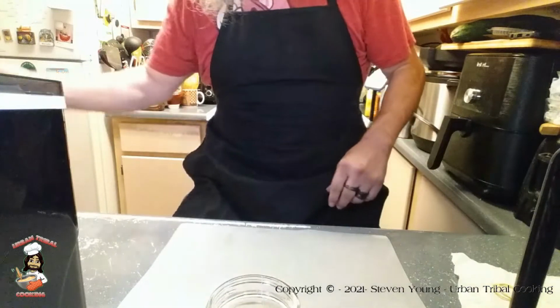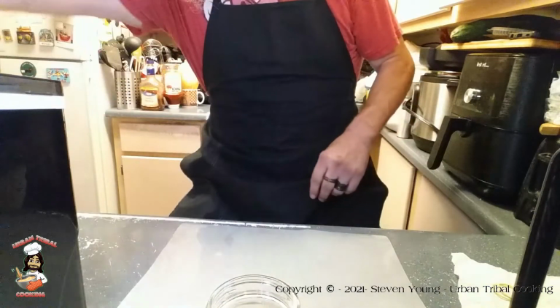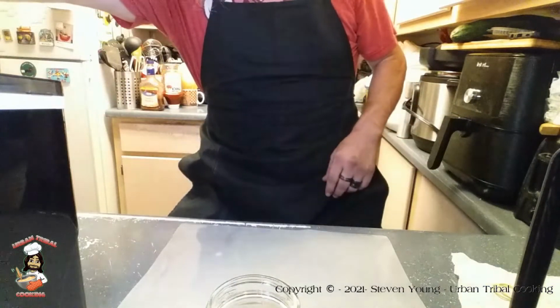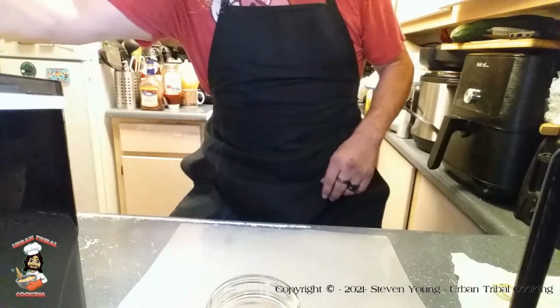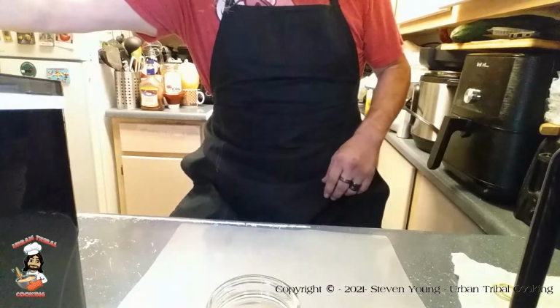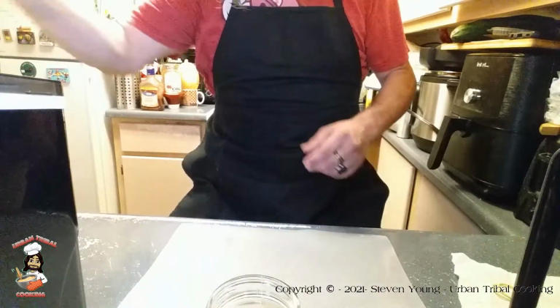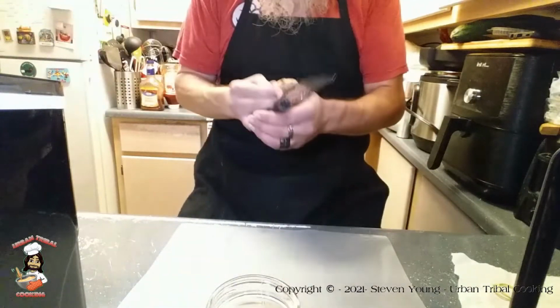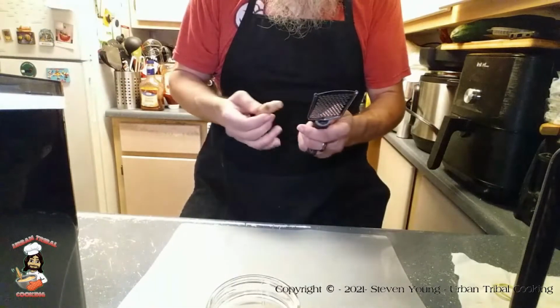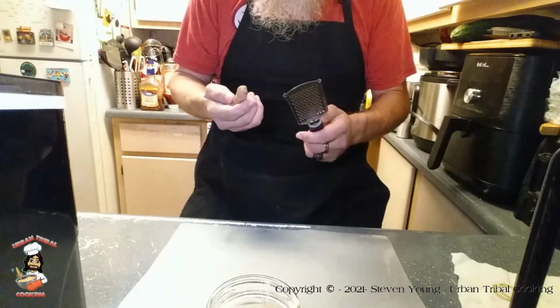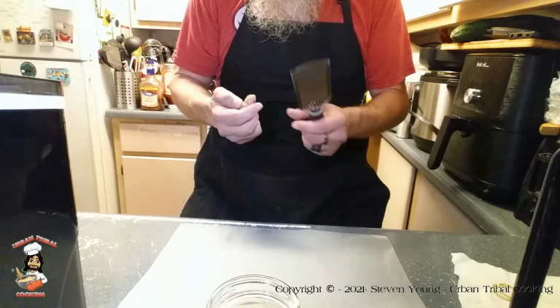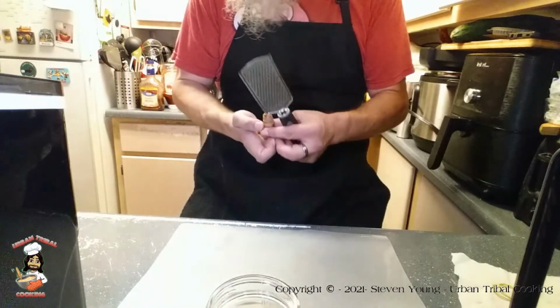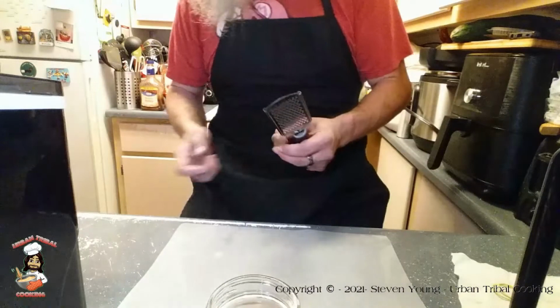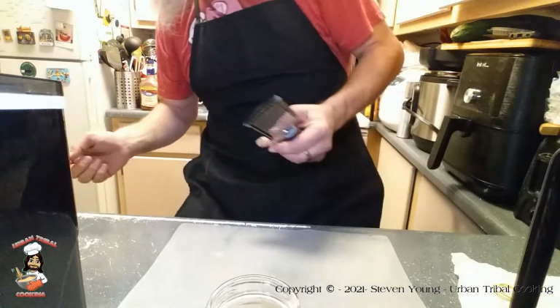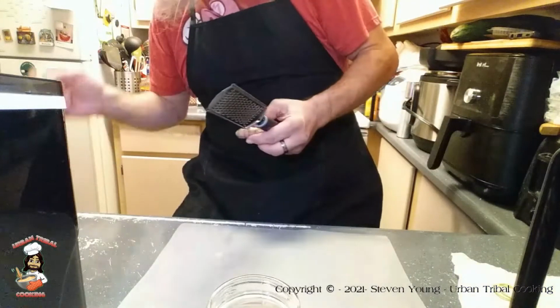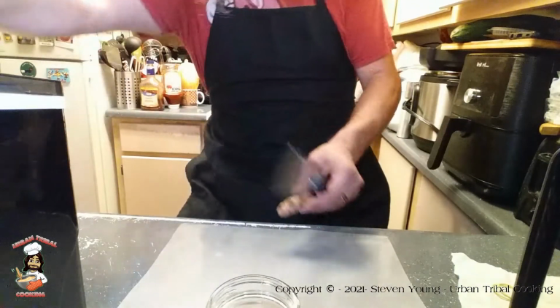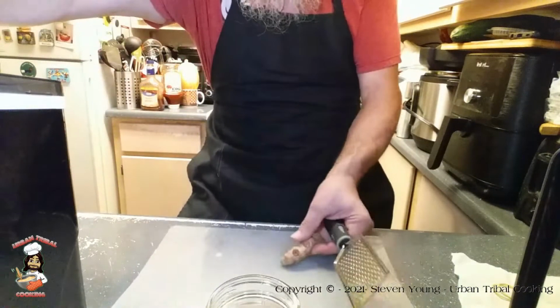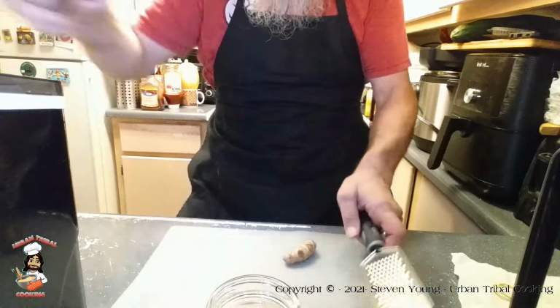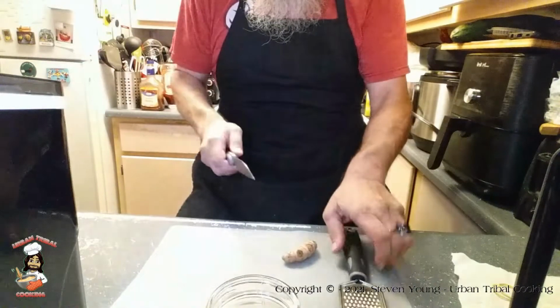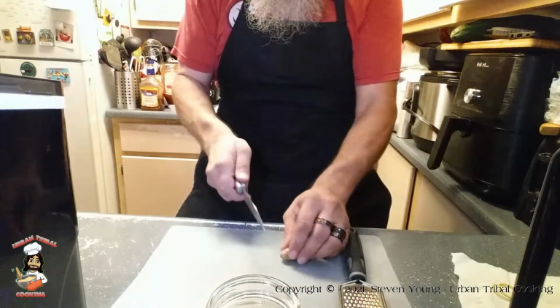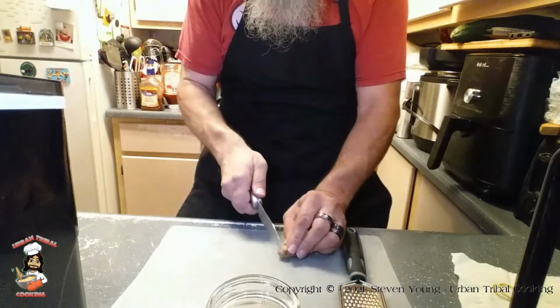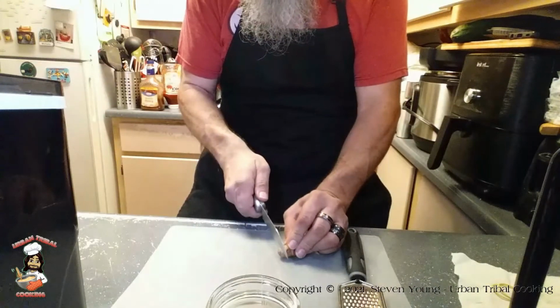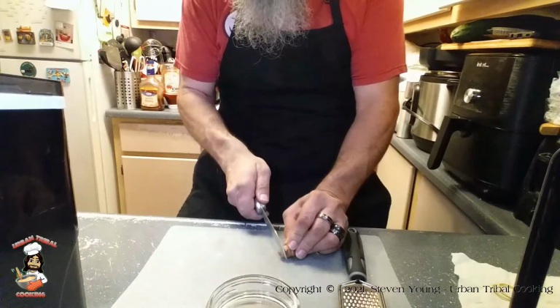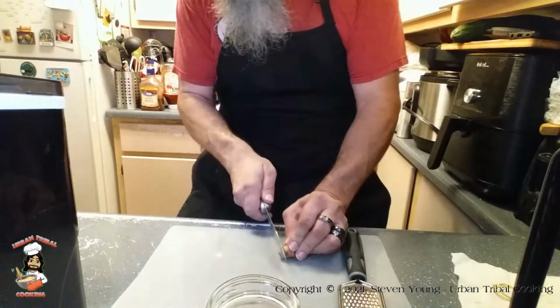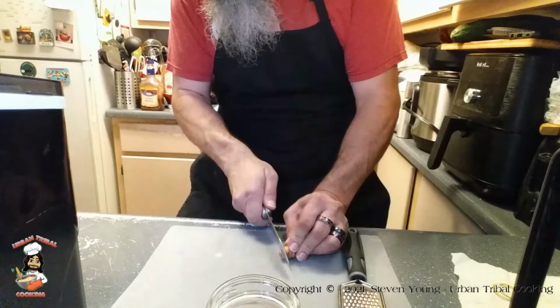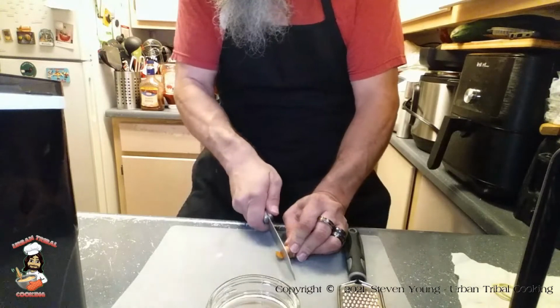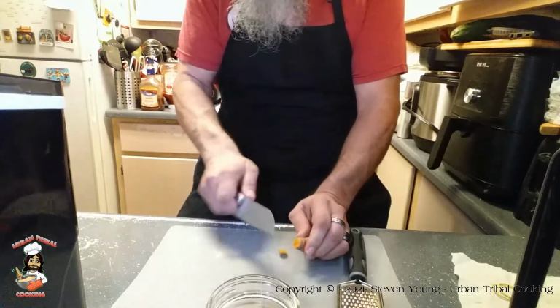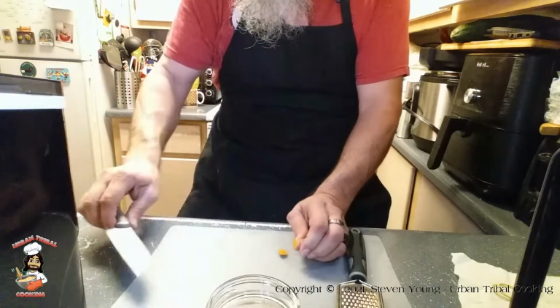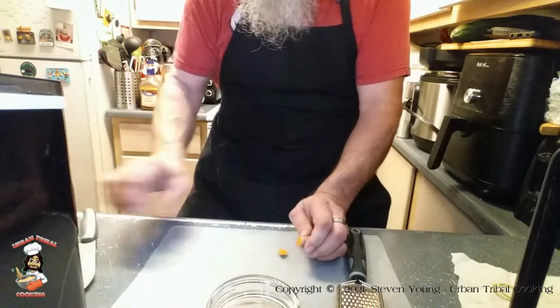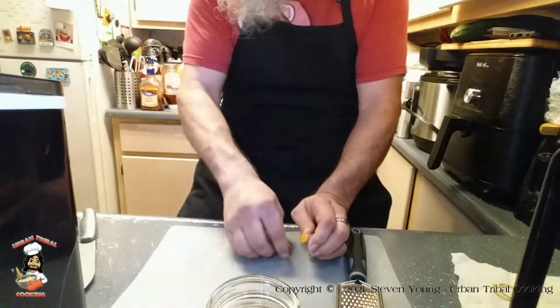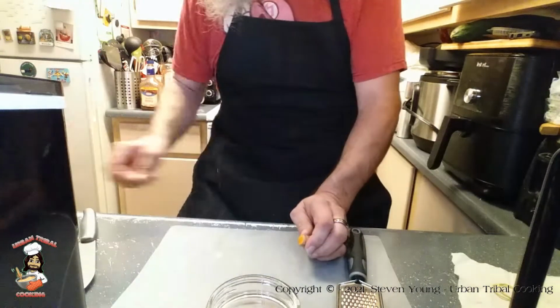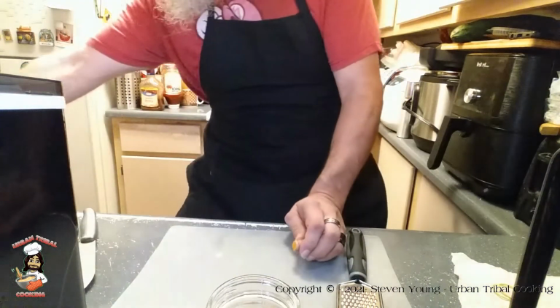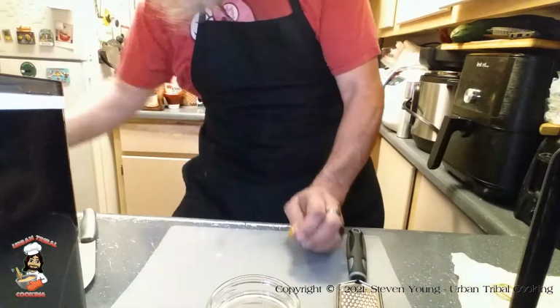So today we're going to add another one to two teaspoons of ground — or in this case shredded — turmeric root.